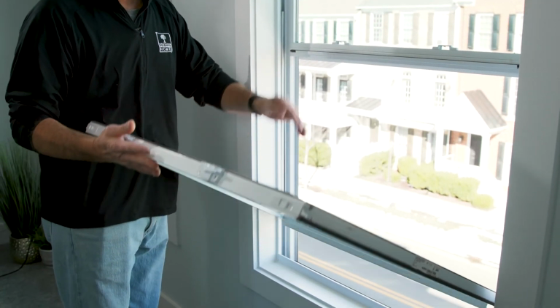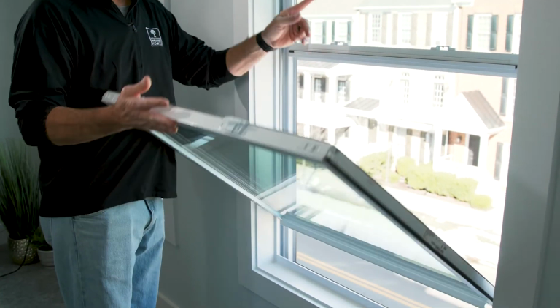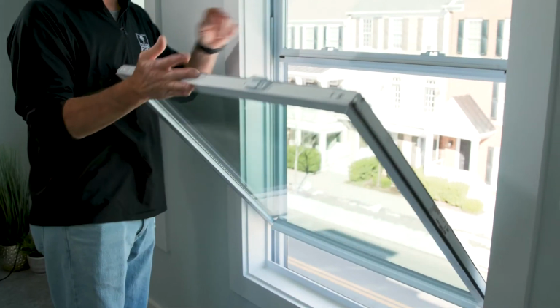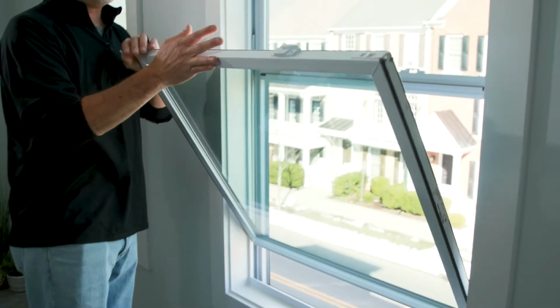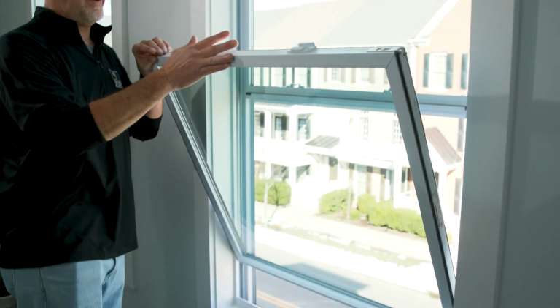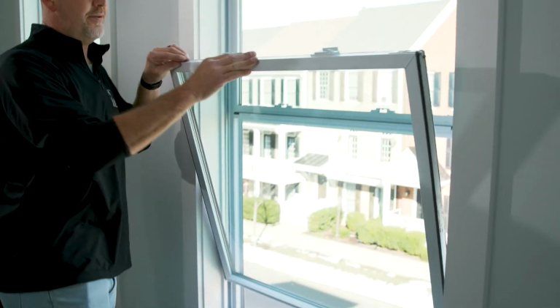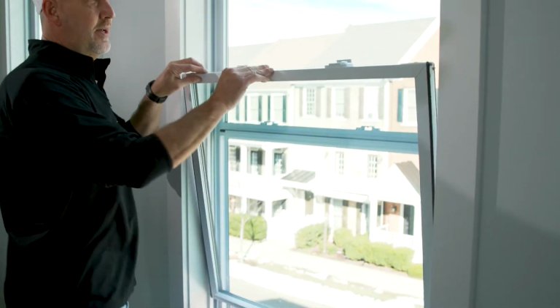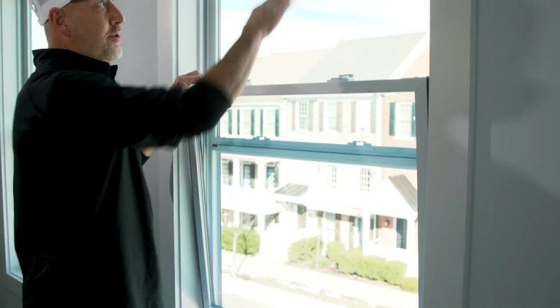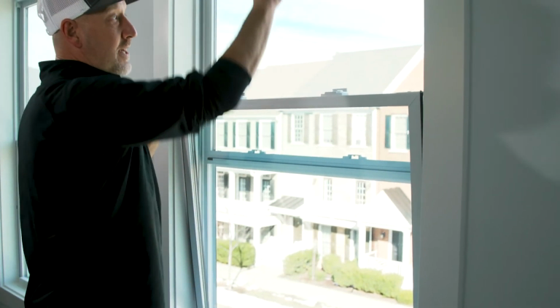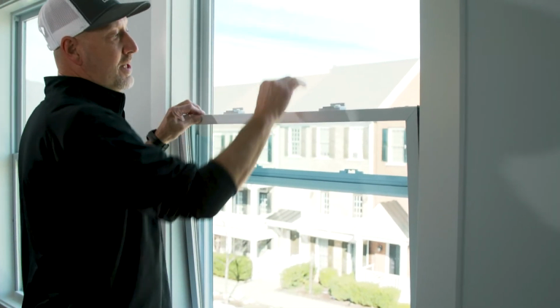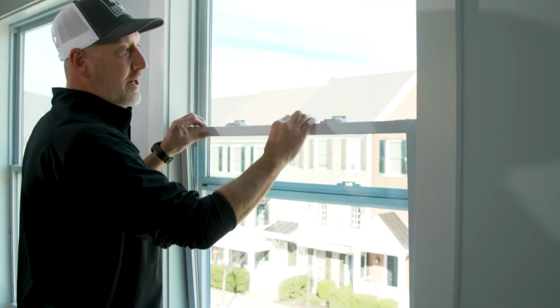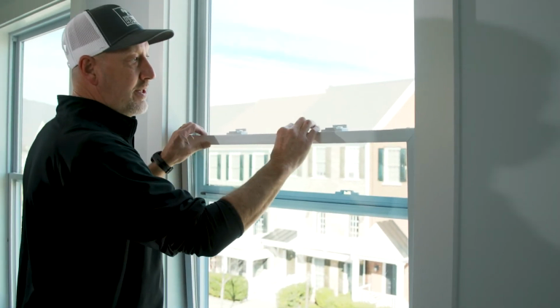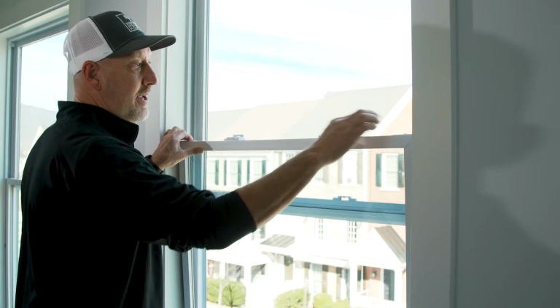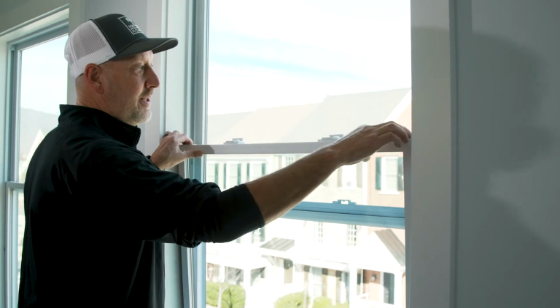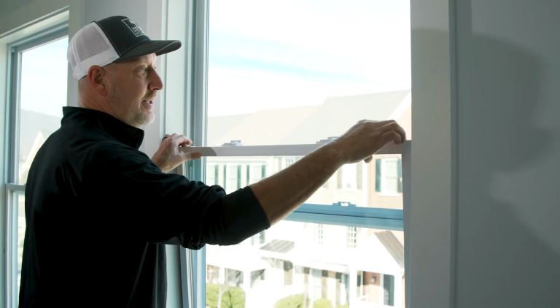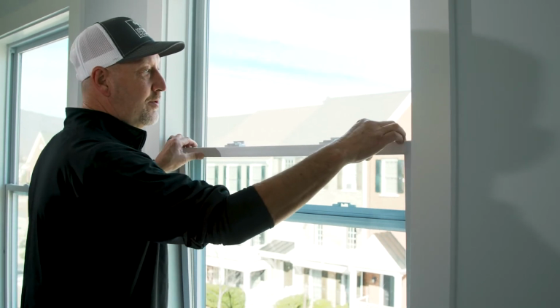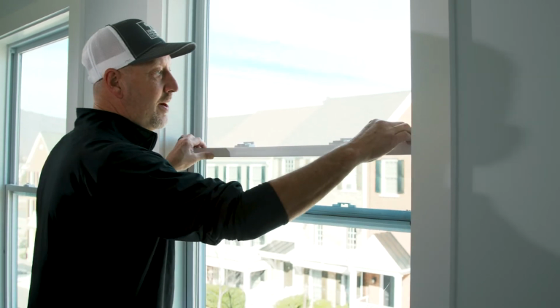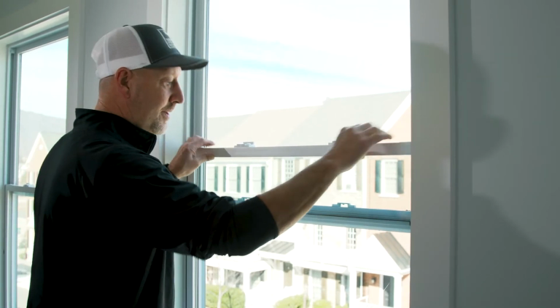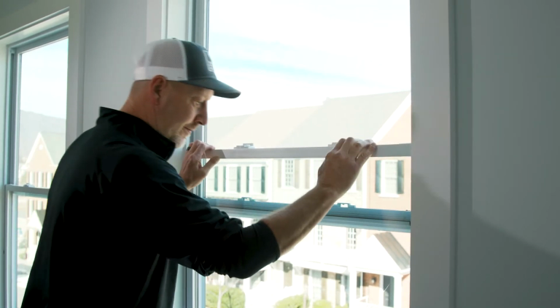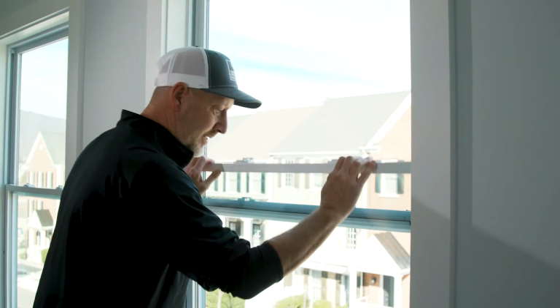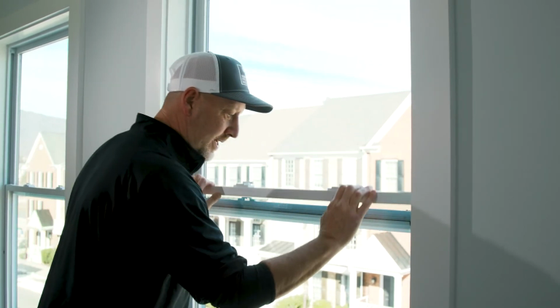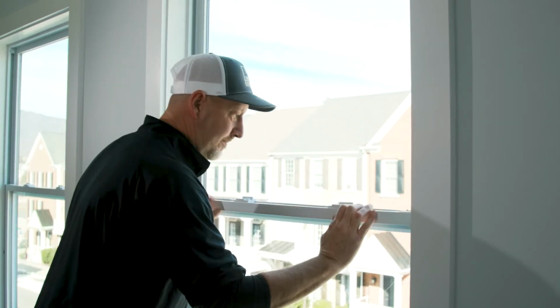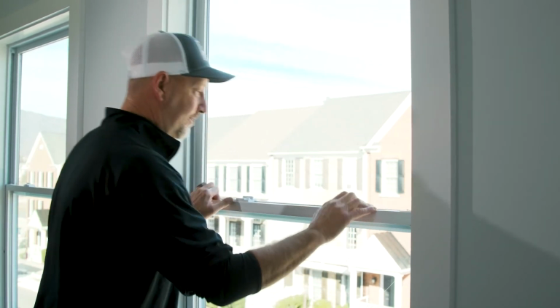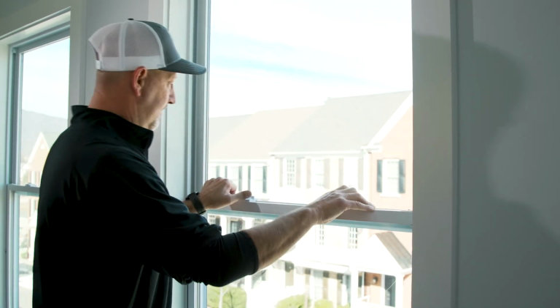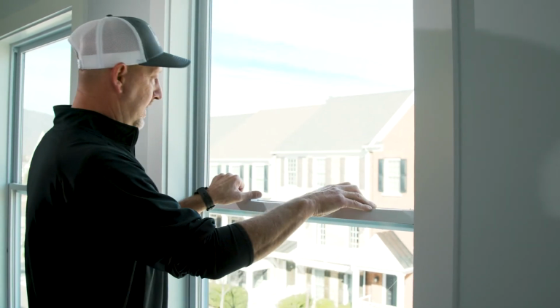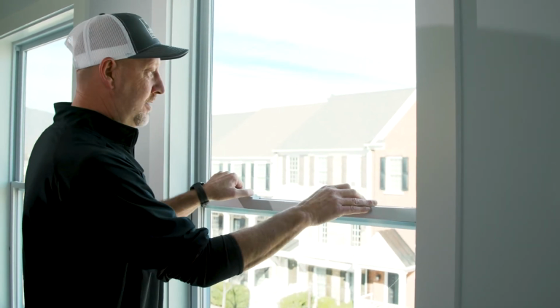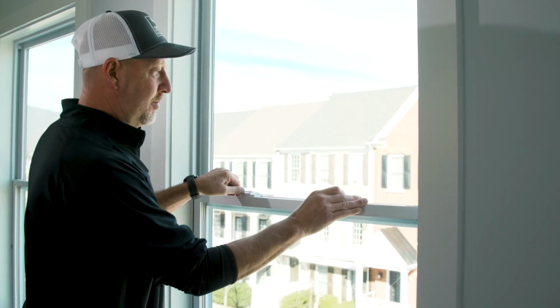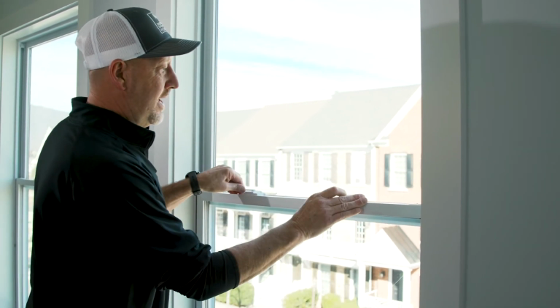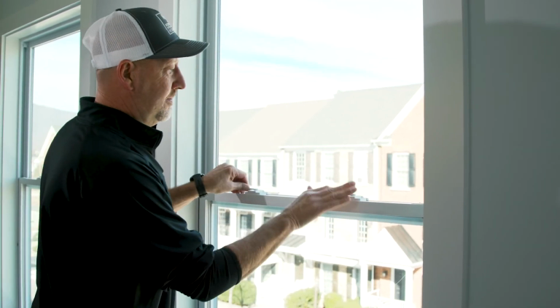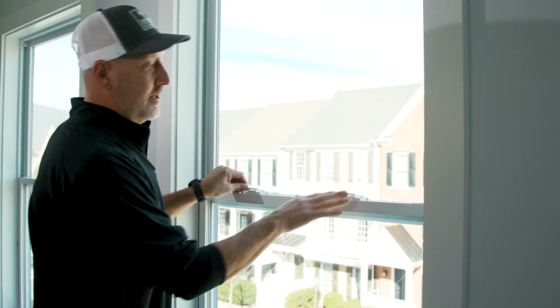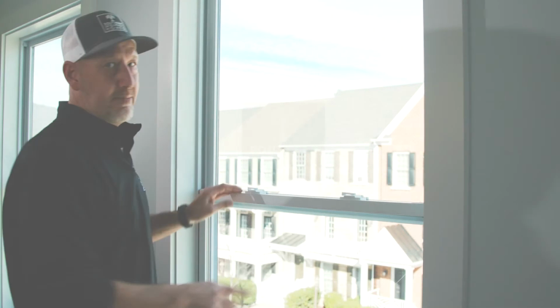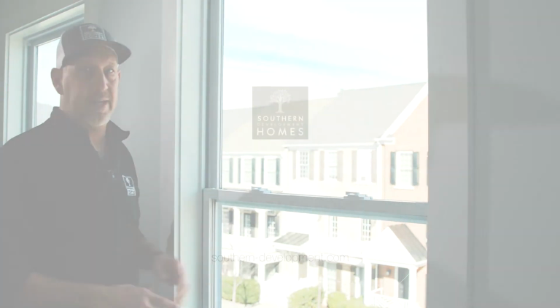If this were a double hung window, your top sash would actually come down and tilt out as well for easy cleaning. Then you would put it down and lock it back in.